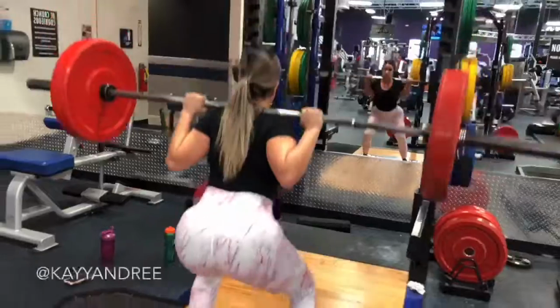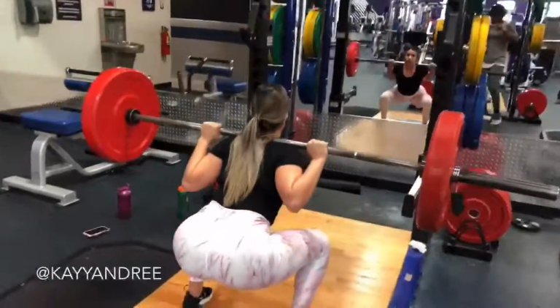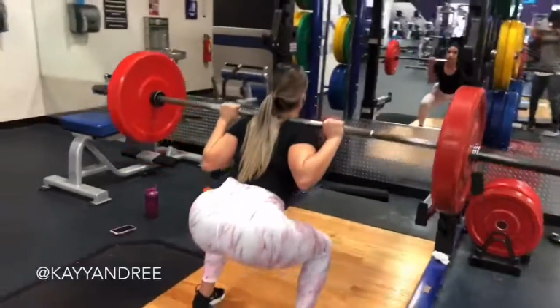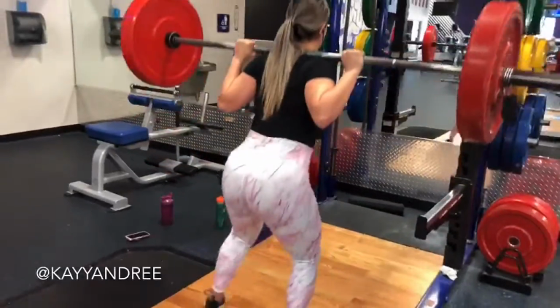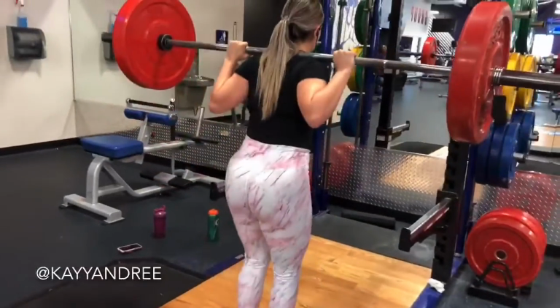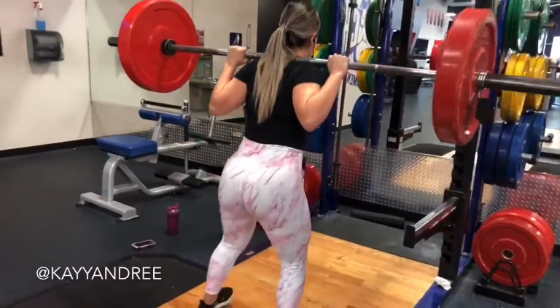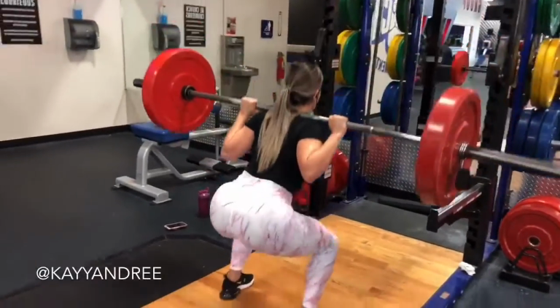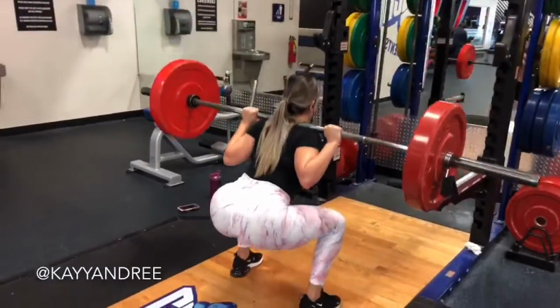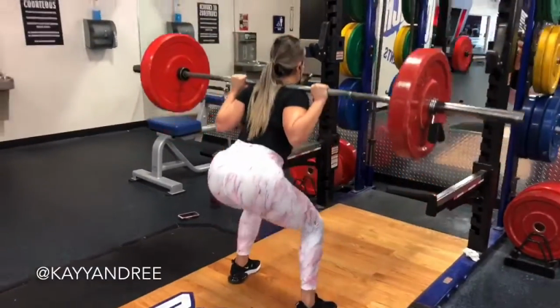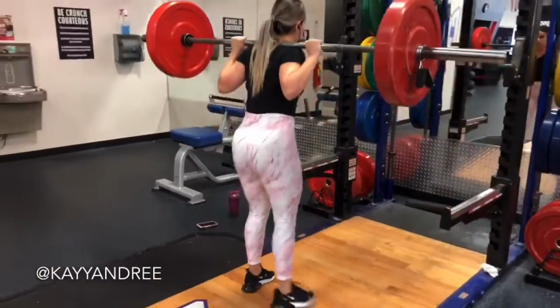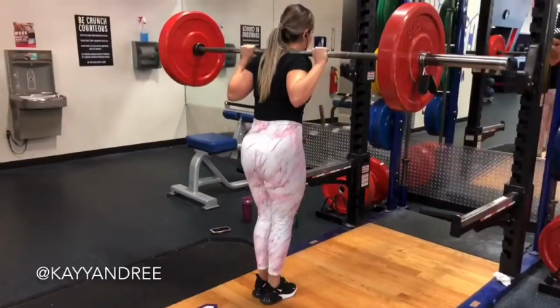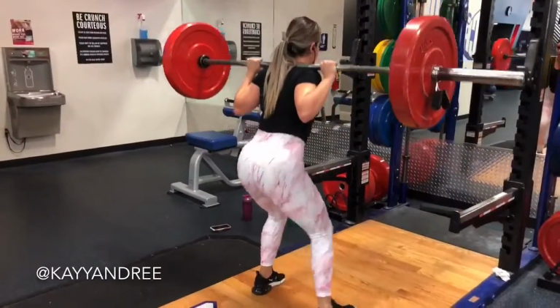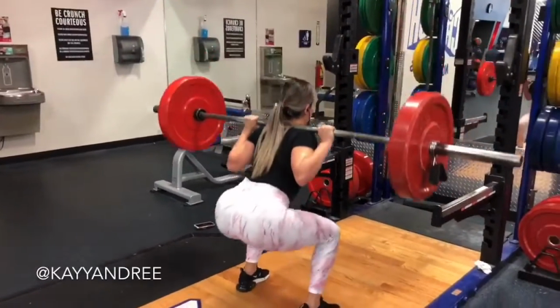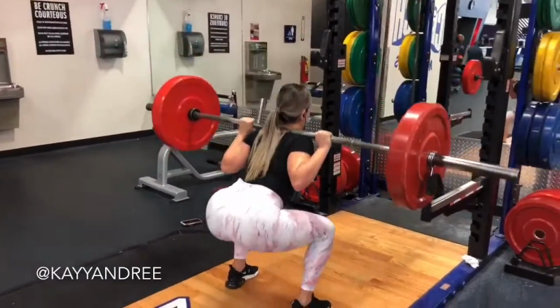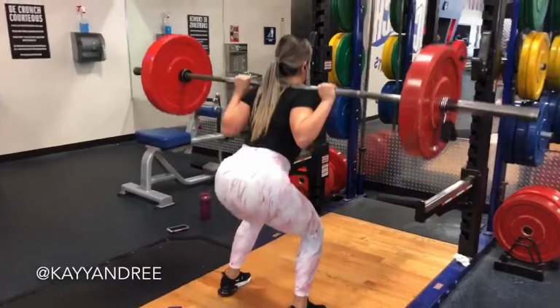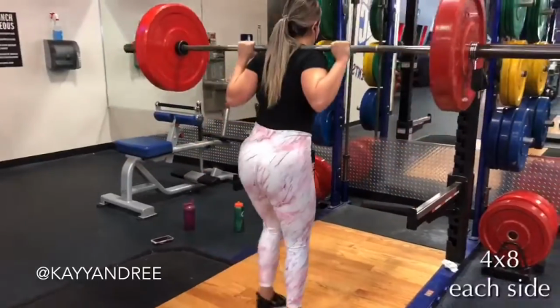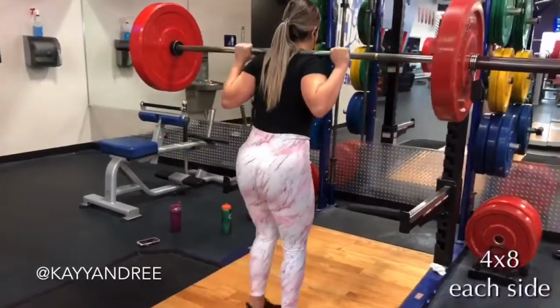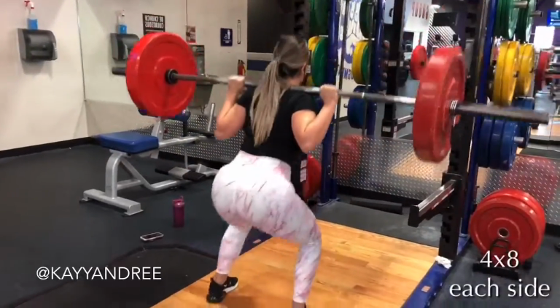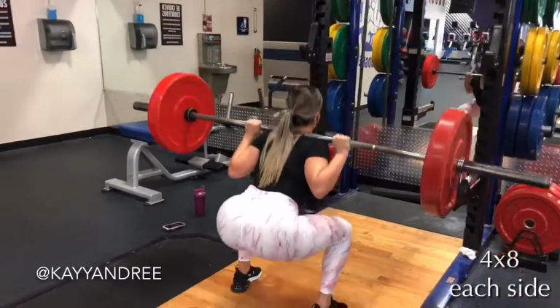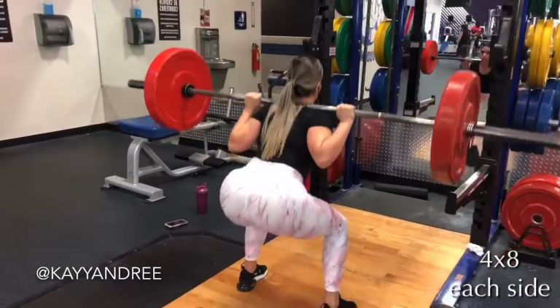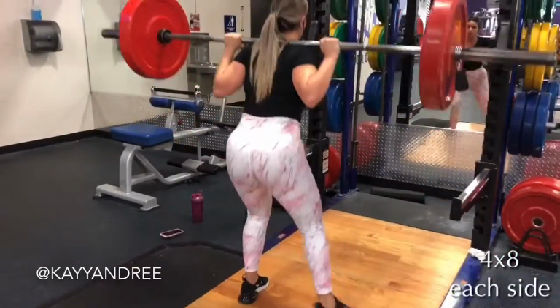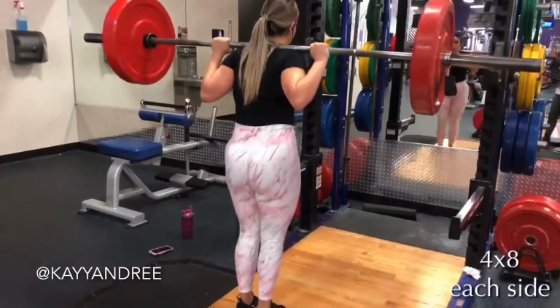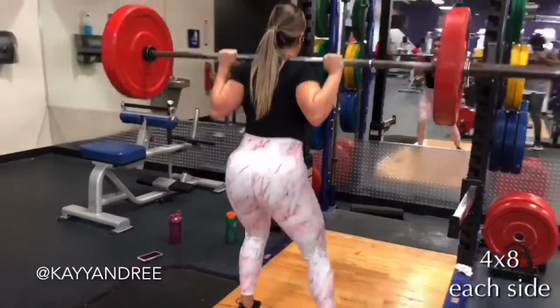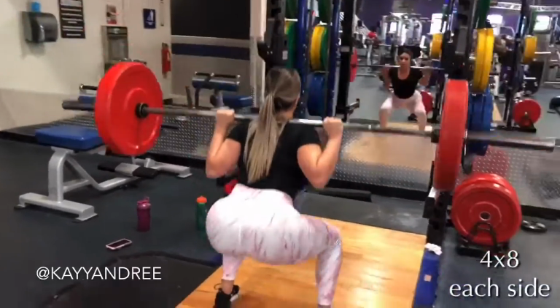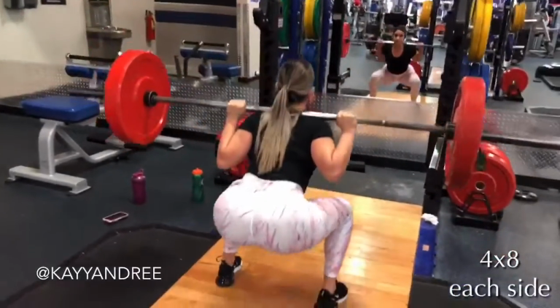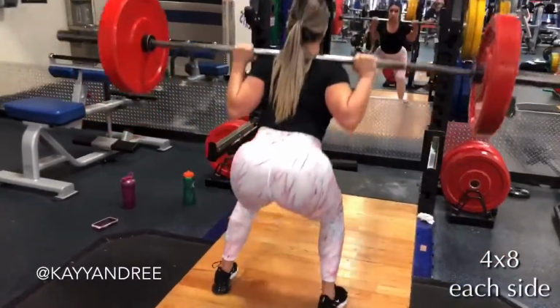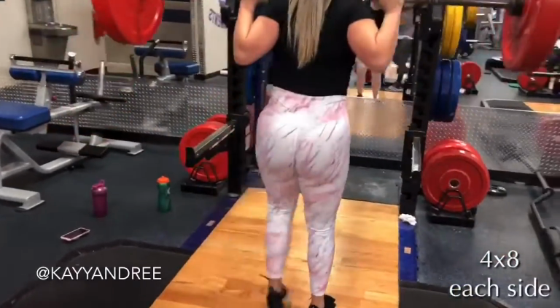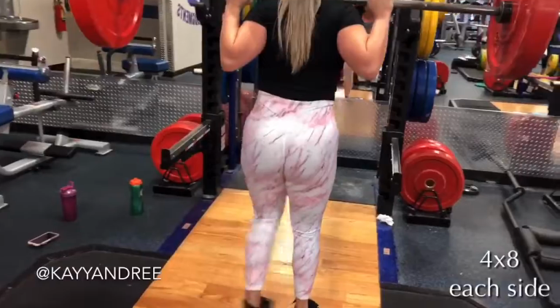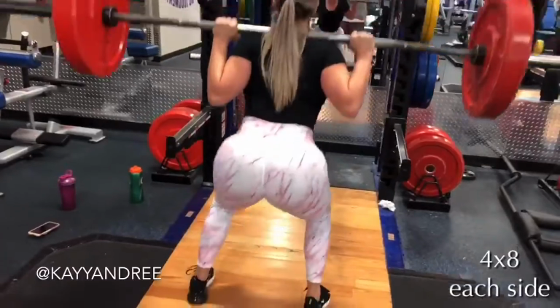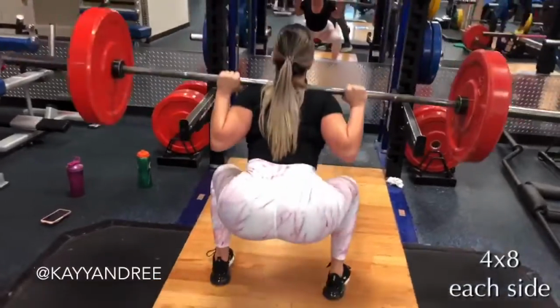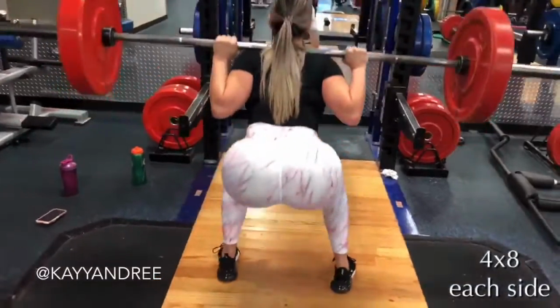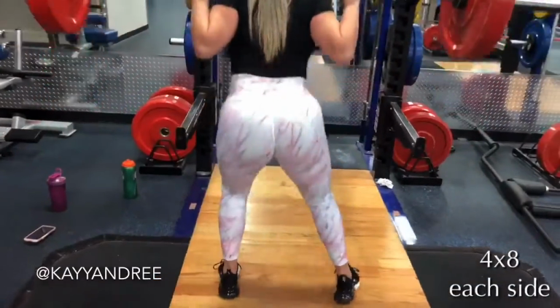Hey FitFam, welcome back. Today I'm going to share a great glute day for you guys to do and I'm focusing on using a little bit lighter of a weight so I can really fire up those glutes and get that muscle-mind connection going.